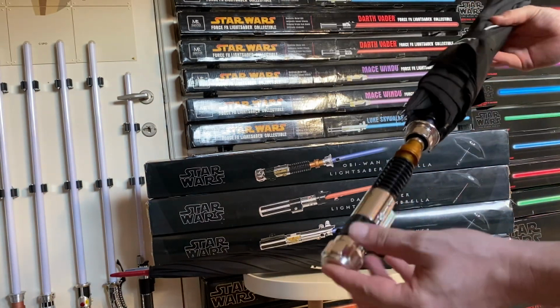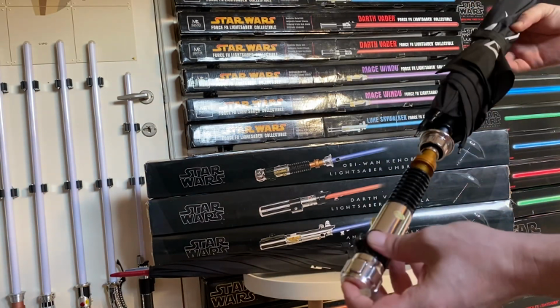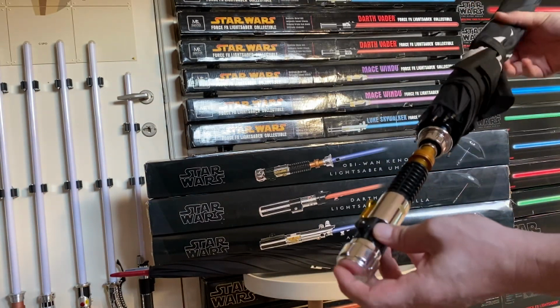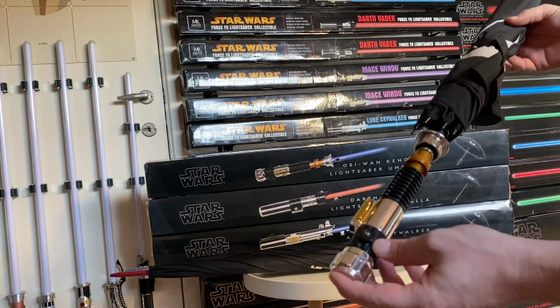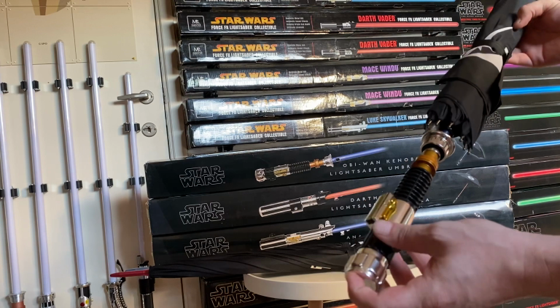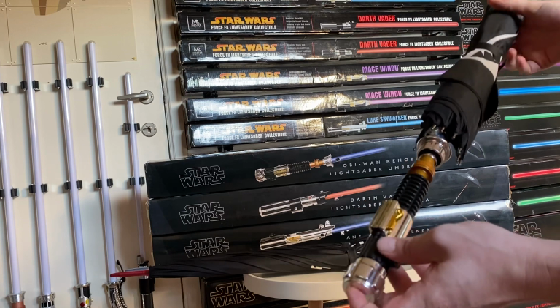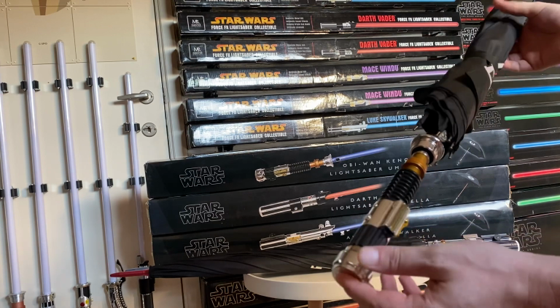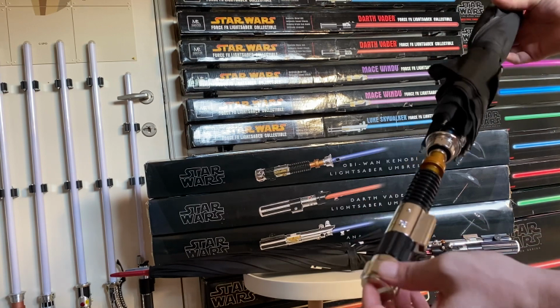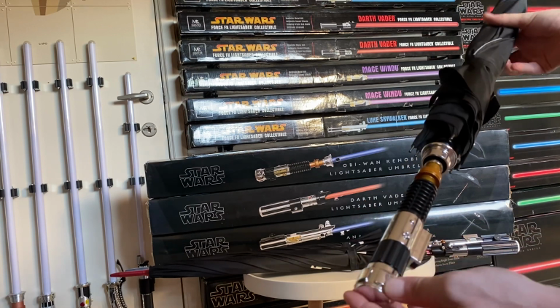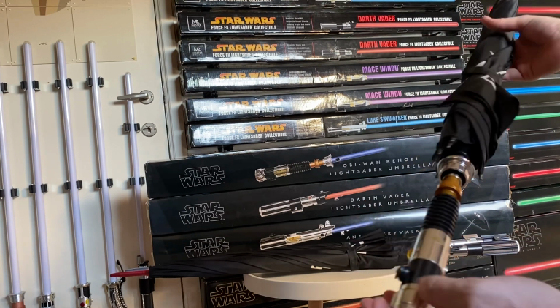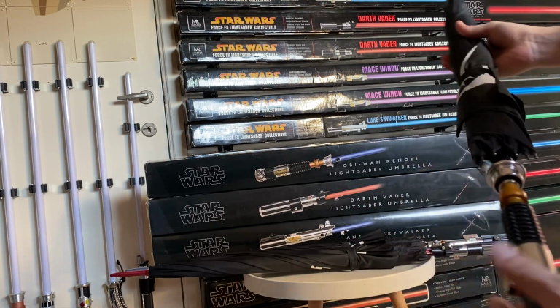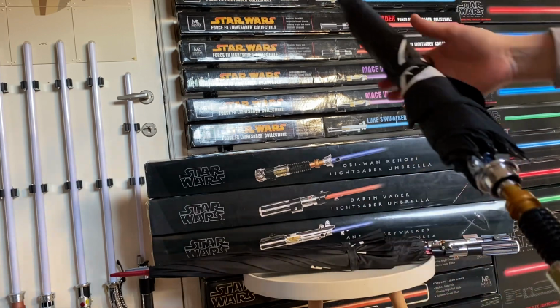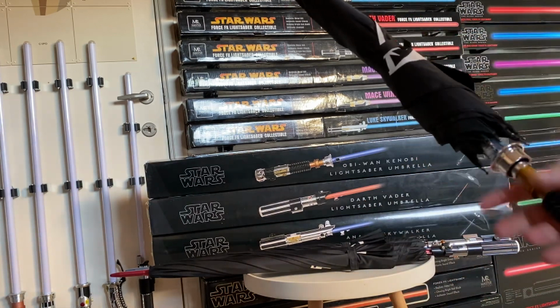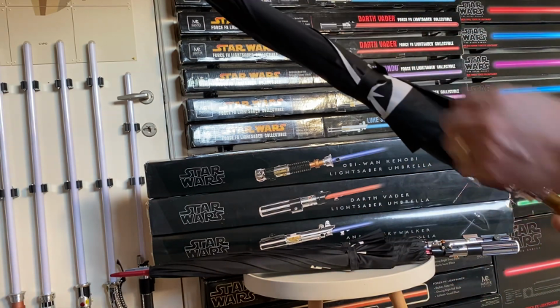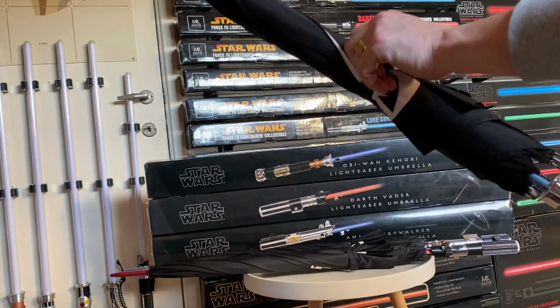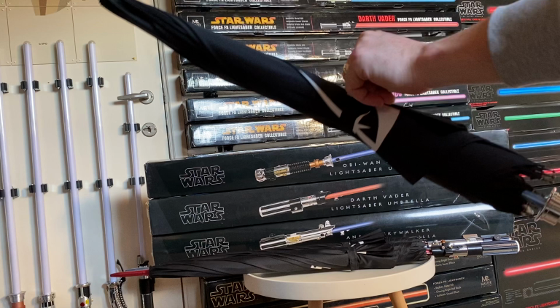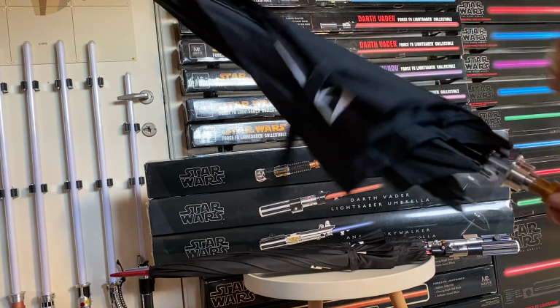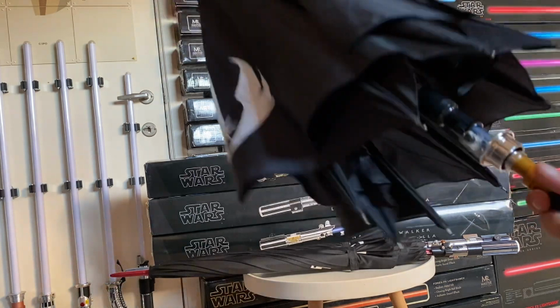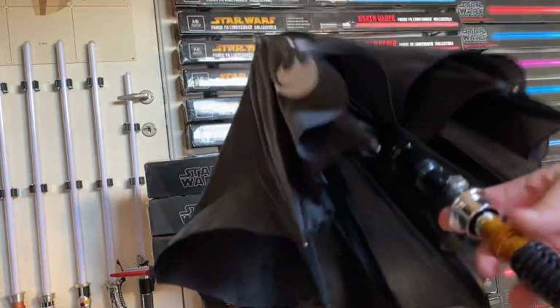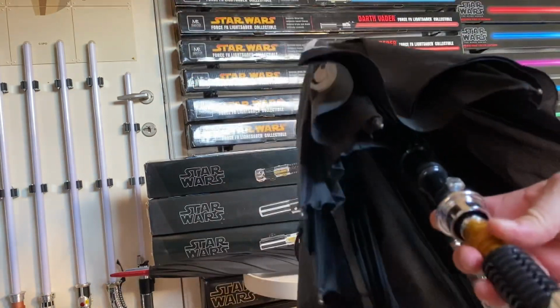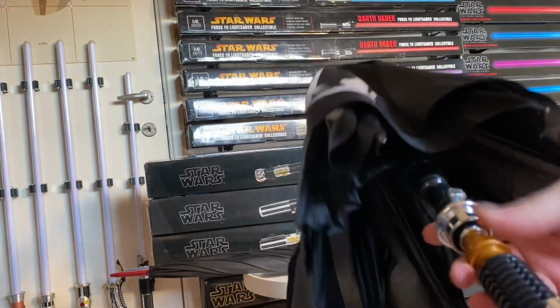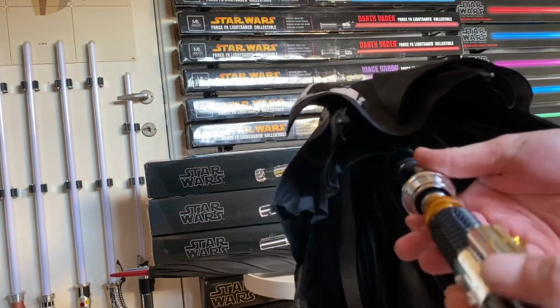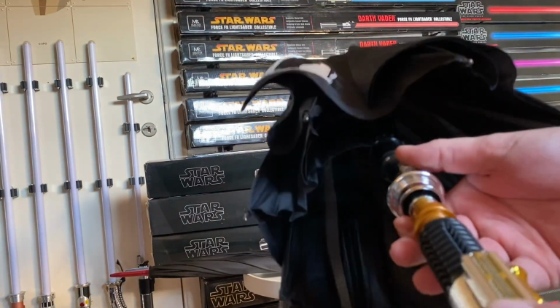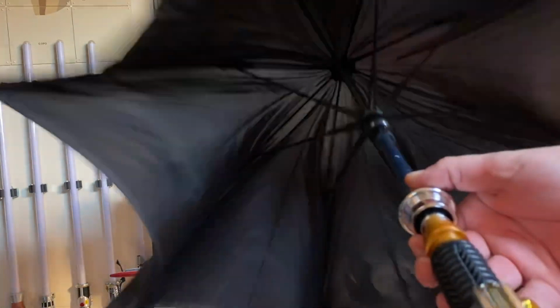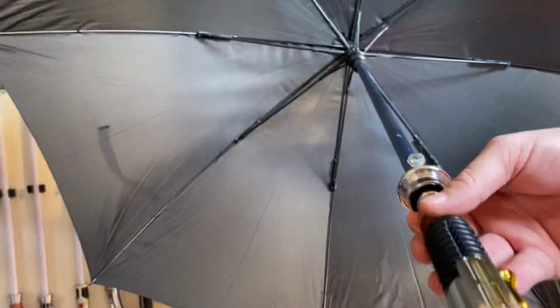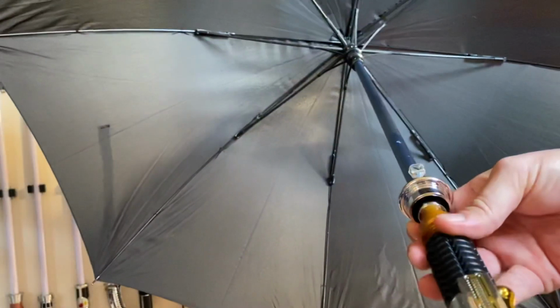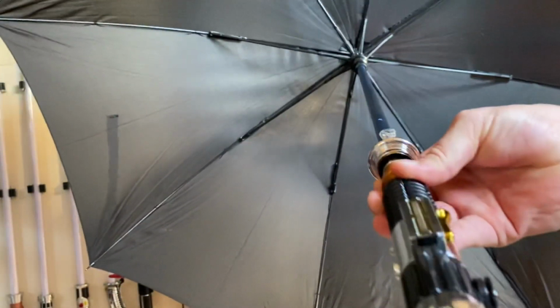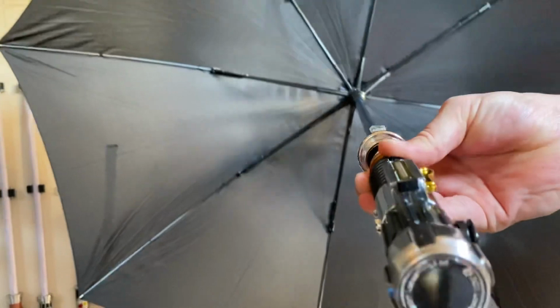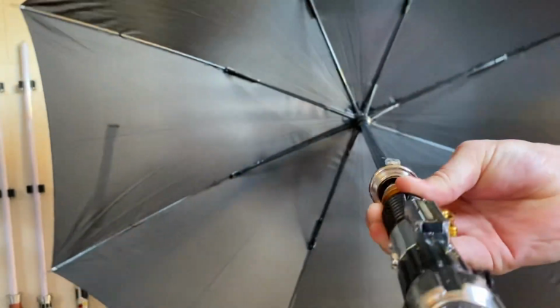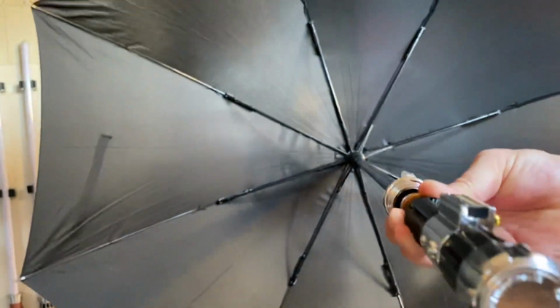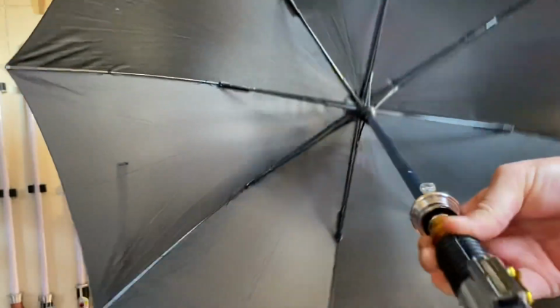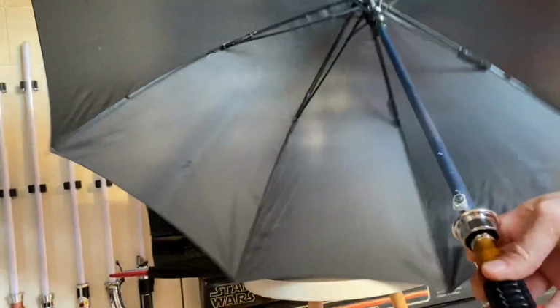These are actually really cool. They have a very nice and detailed replica of the hilt as your umbrella handle, which is really cool. Then they used an anodized aluminum tube in the color of that lightsaber. I don't know if you can see it very clearly.